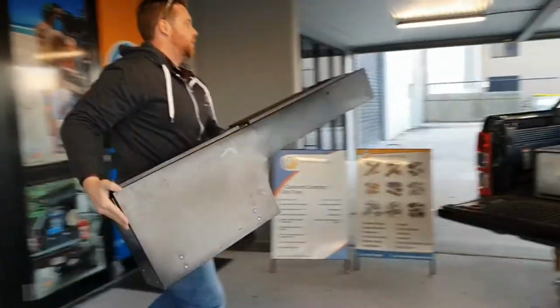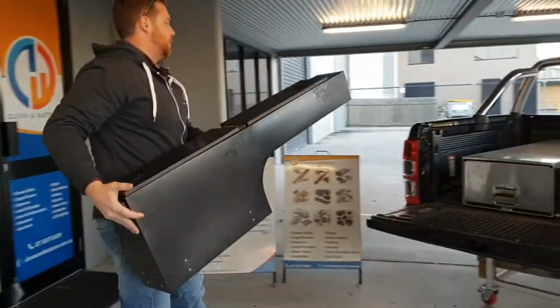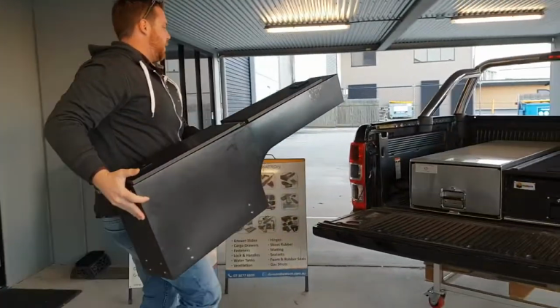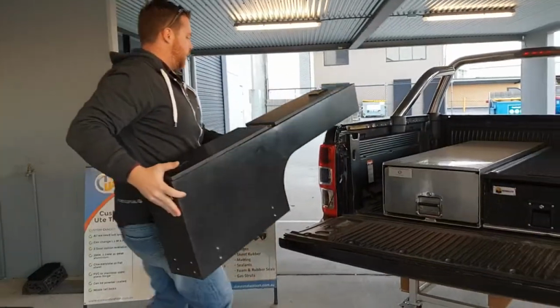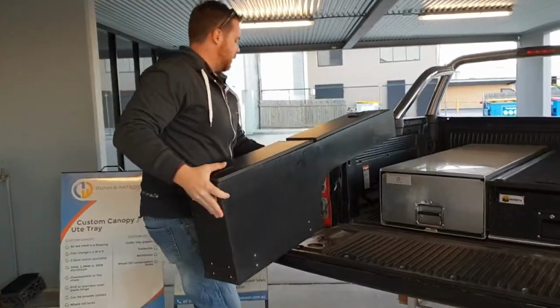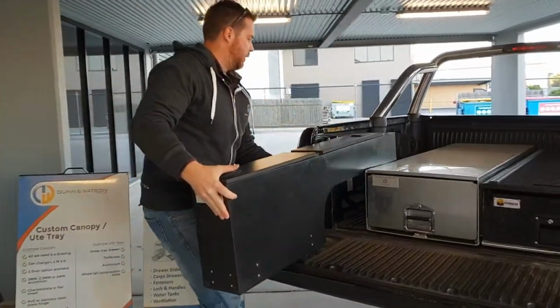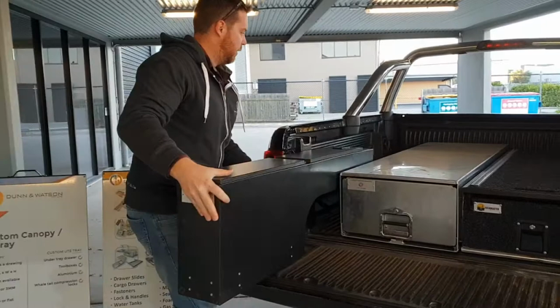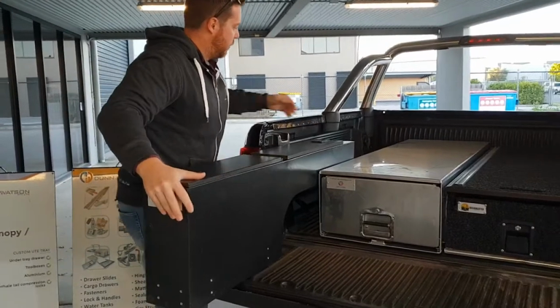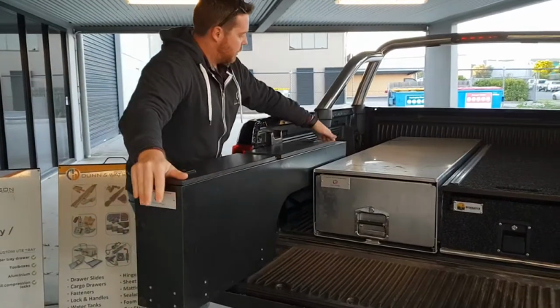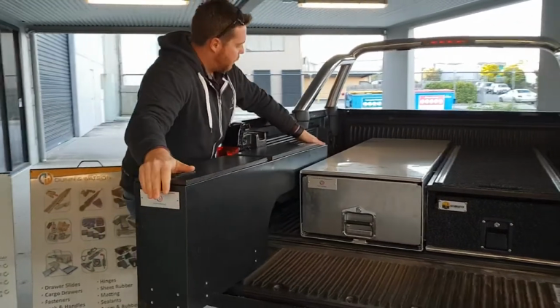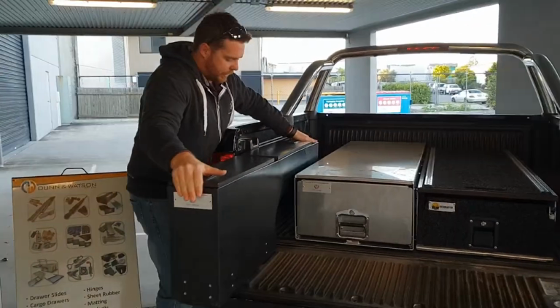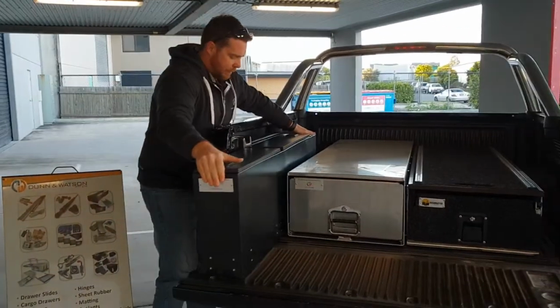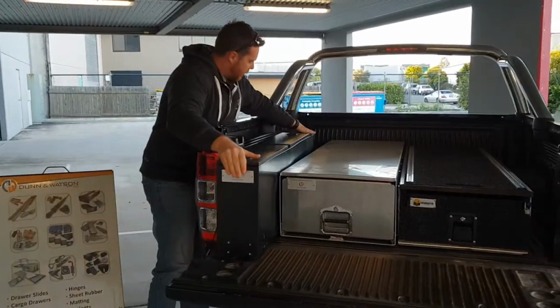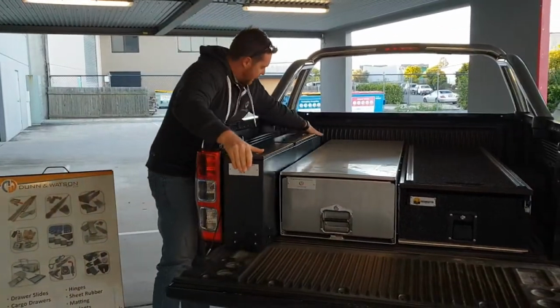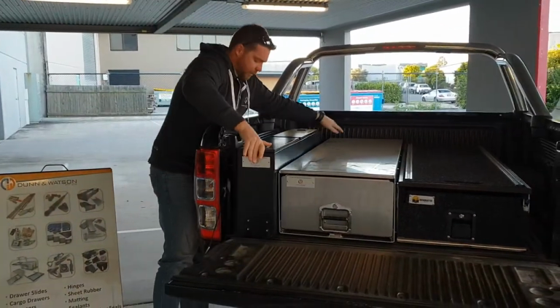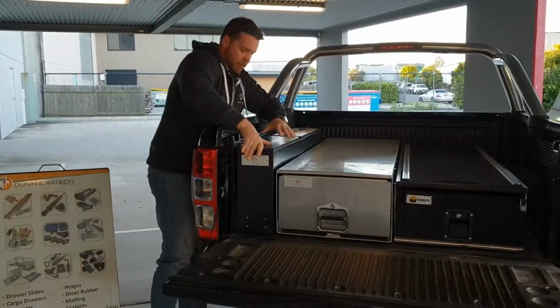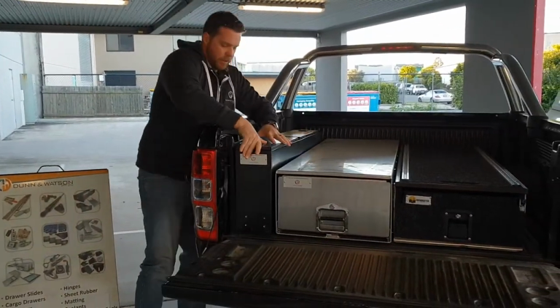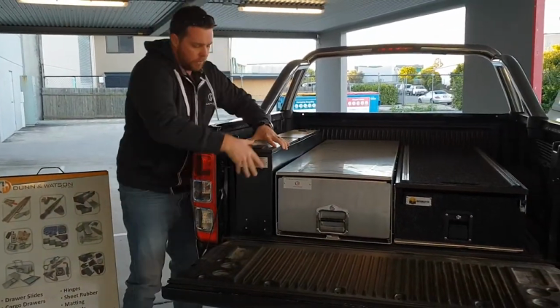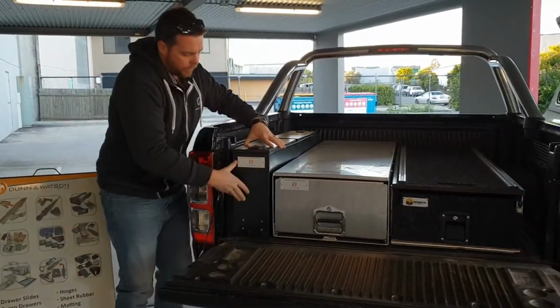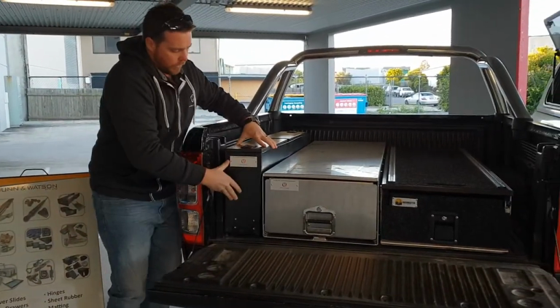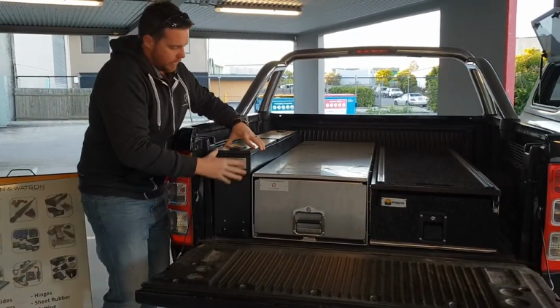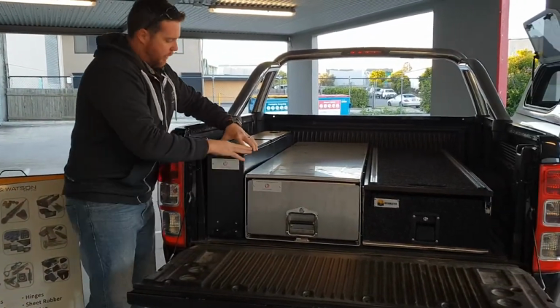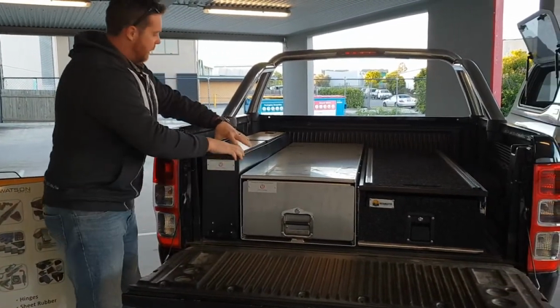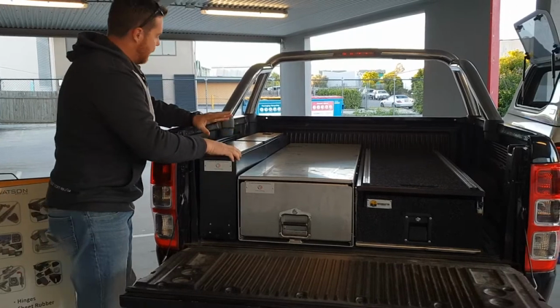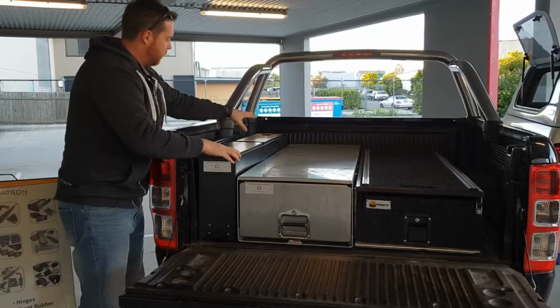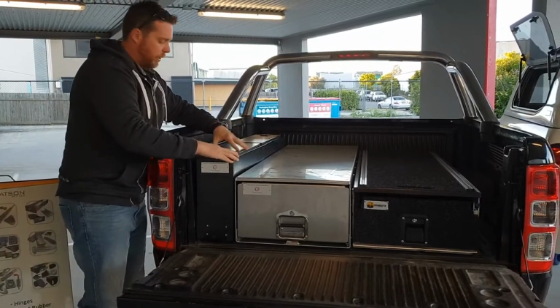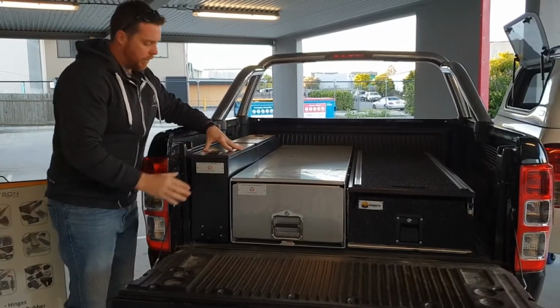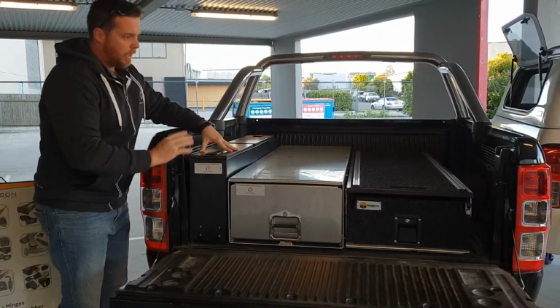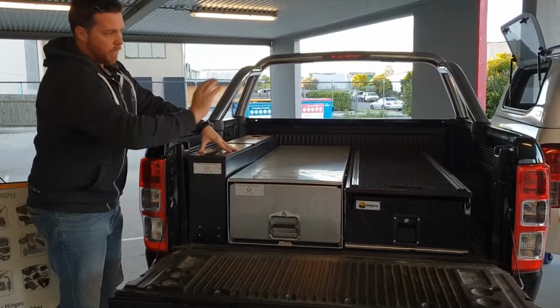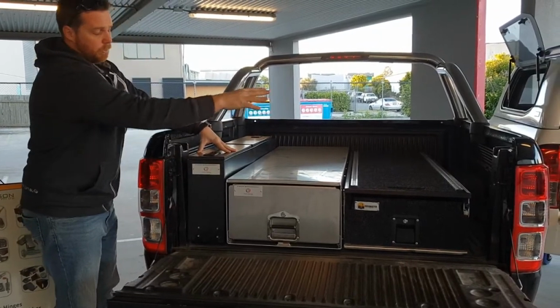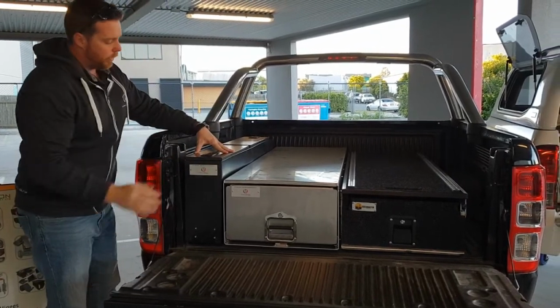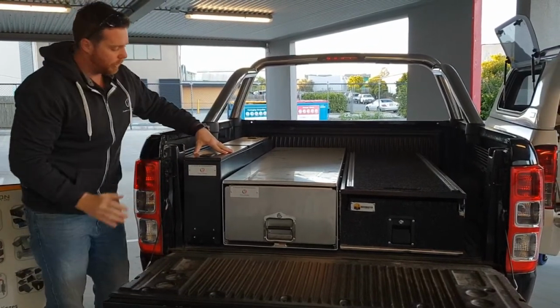Just demonstrate it in a wheel arch. Obviously wheel arches can be a tricky thing to make use of for storage. So now you've got the ability to key lock goods on either side. You can obviously put two in if you wish.